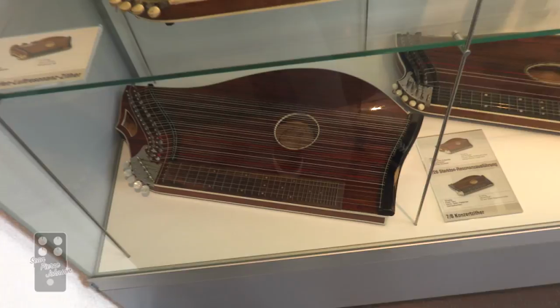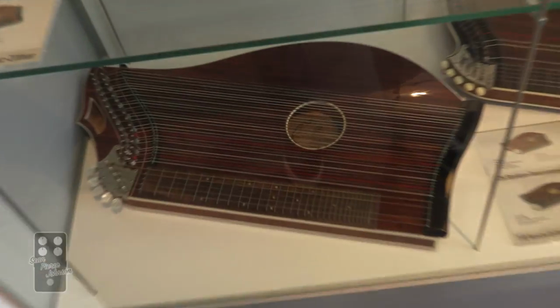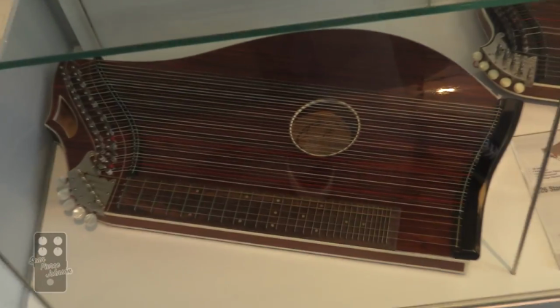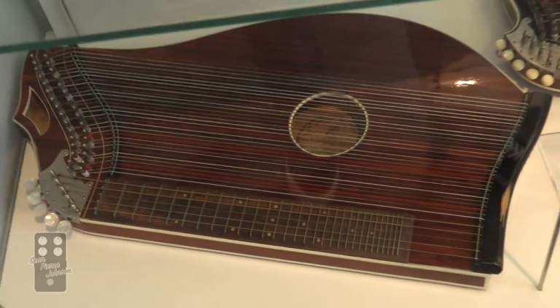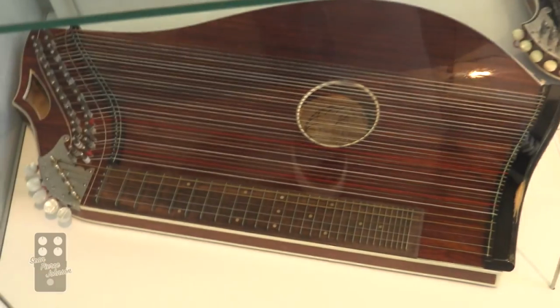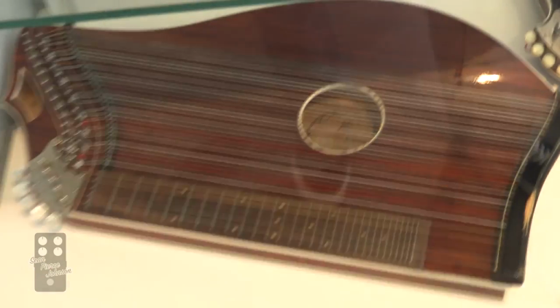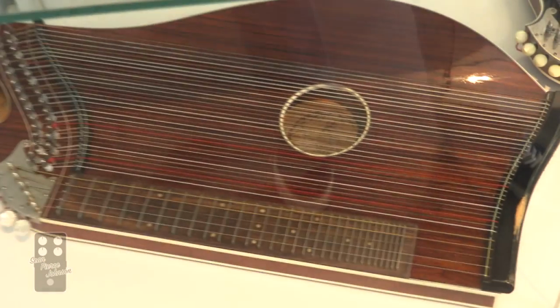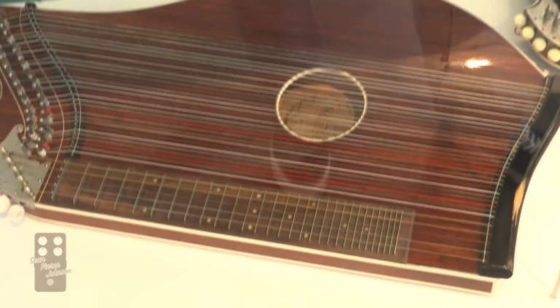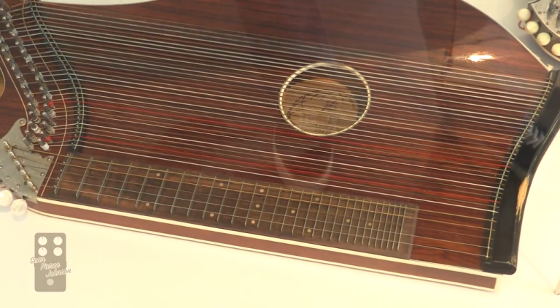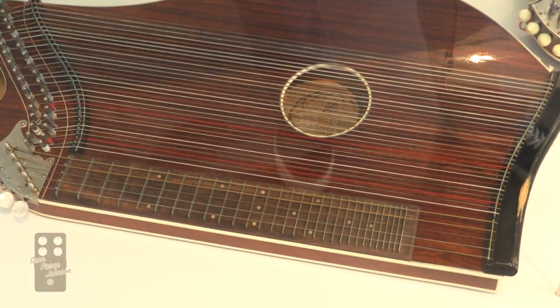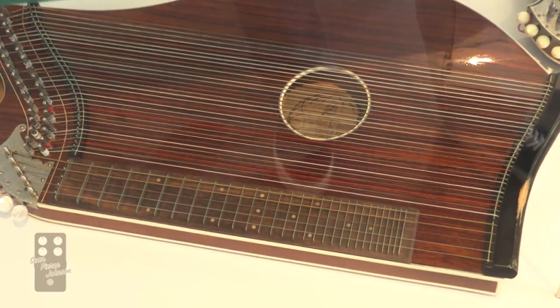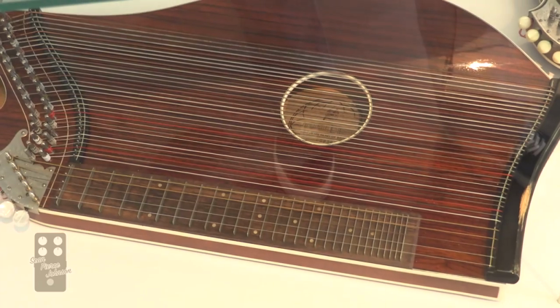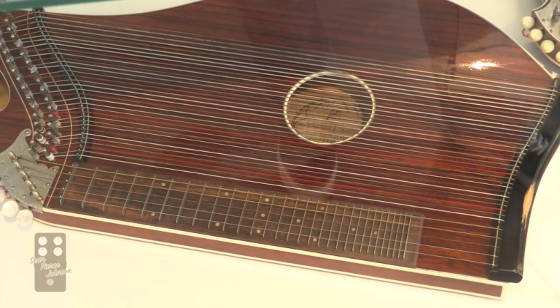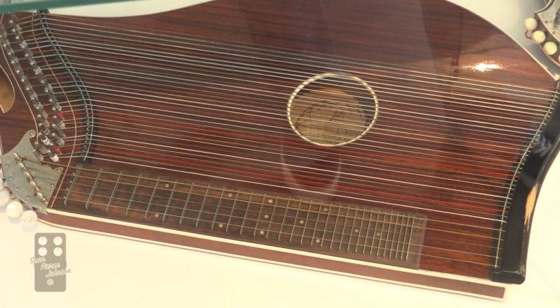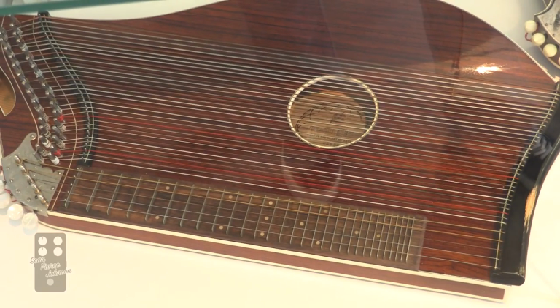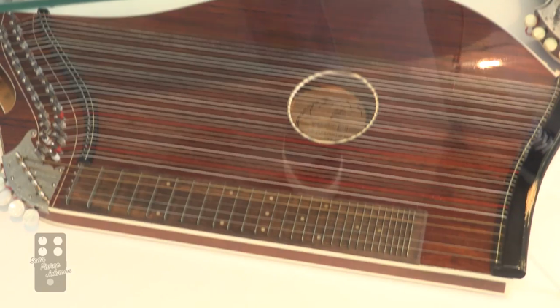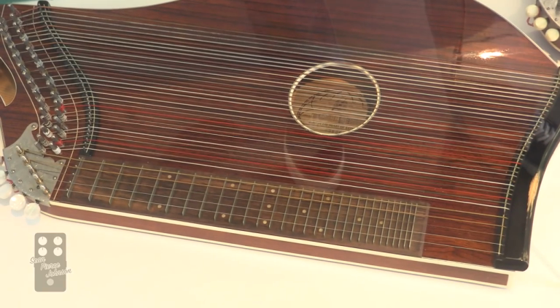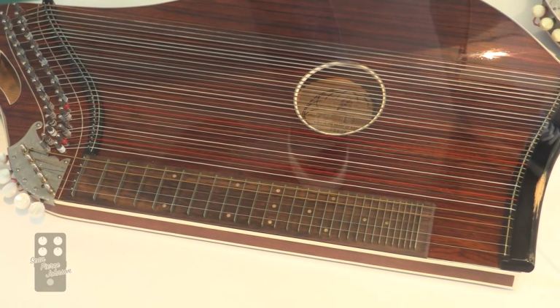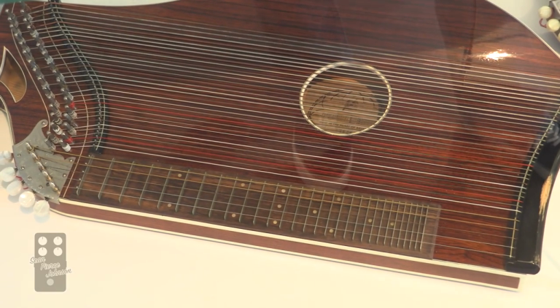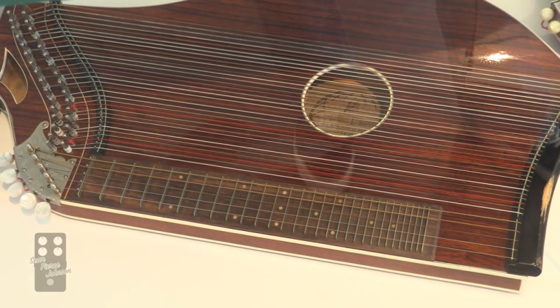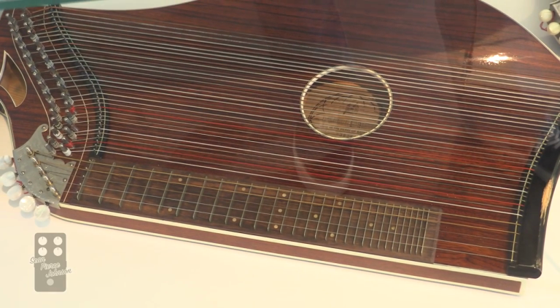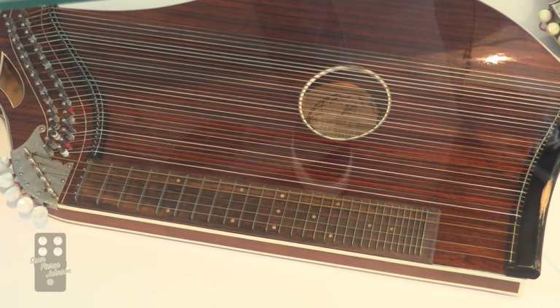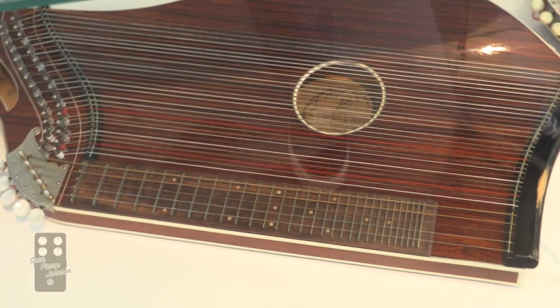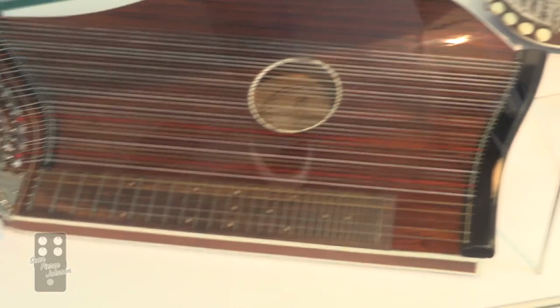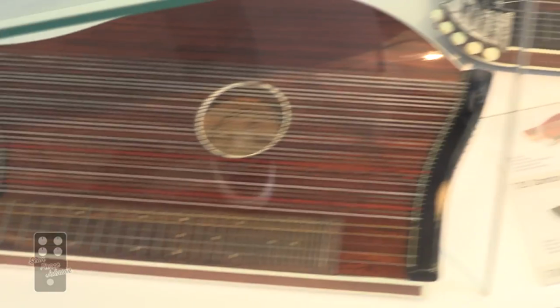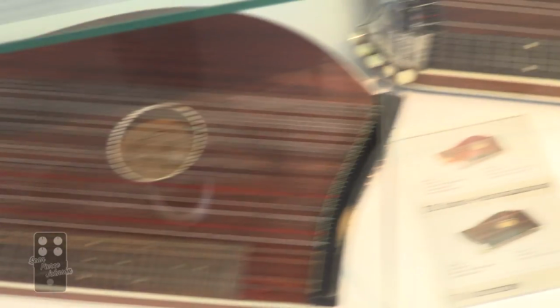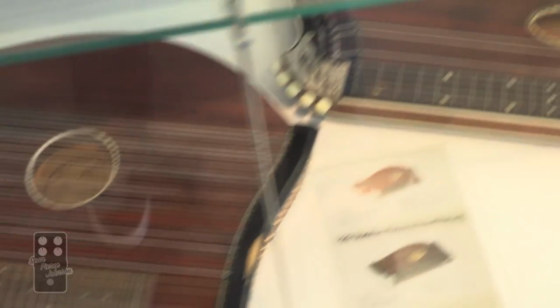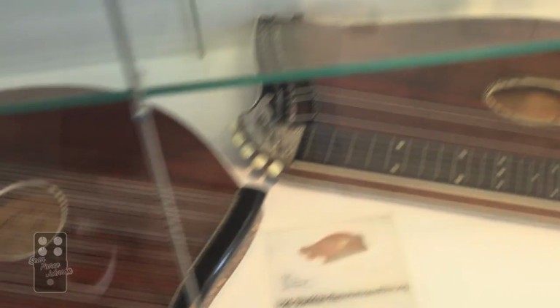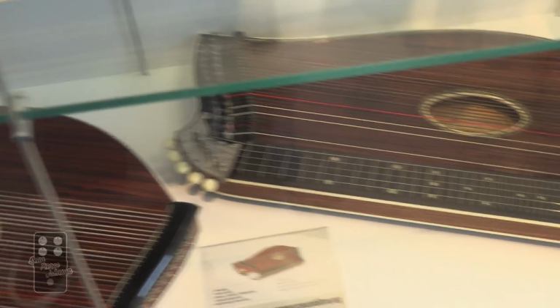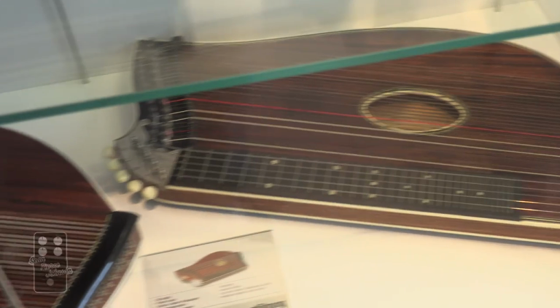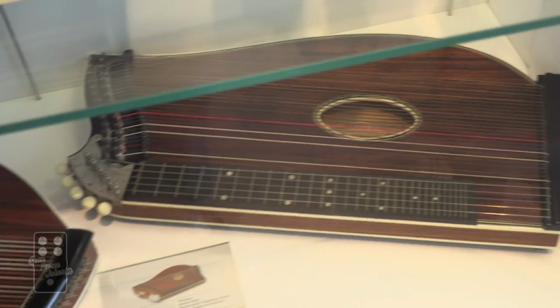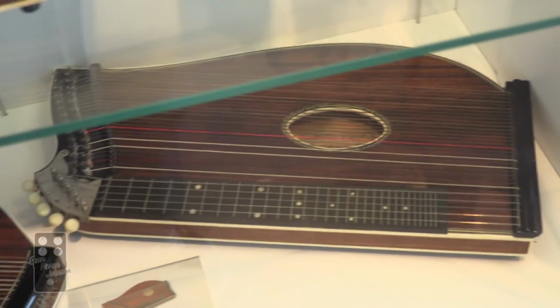This is a special instrument. Look at that. We've got a couple other ones here. This is a smaller one.